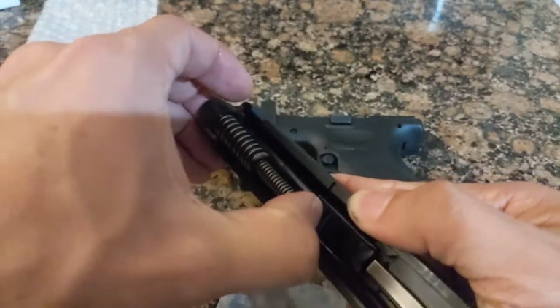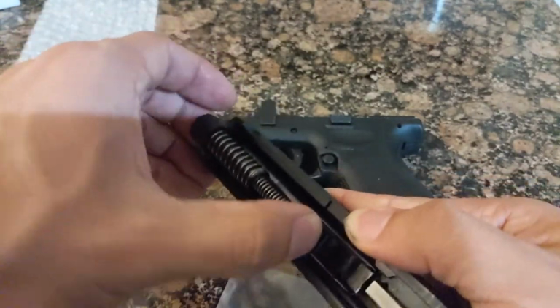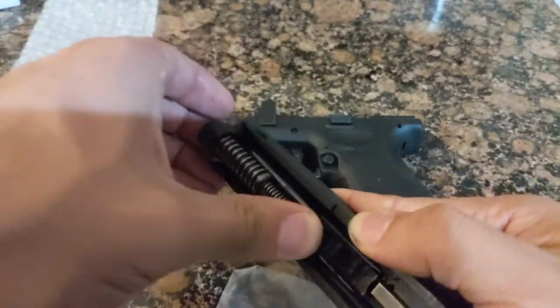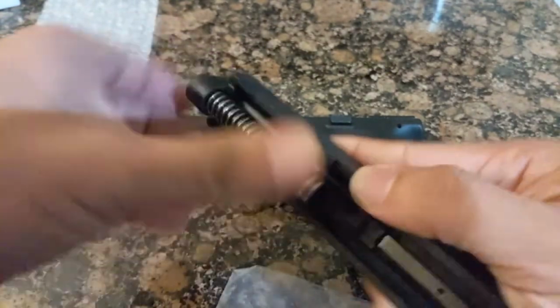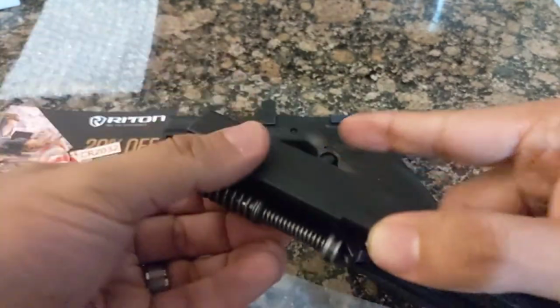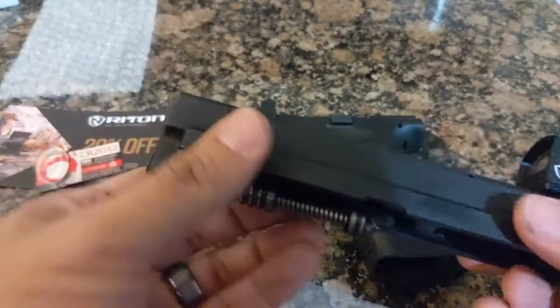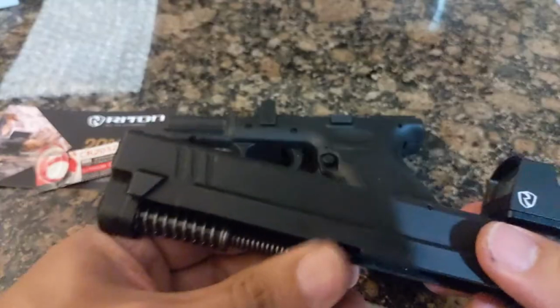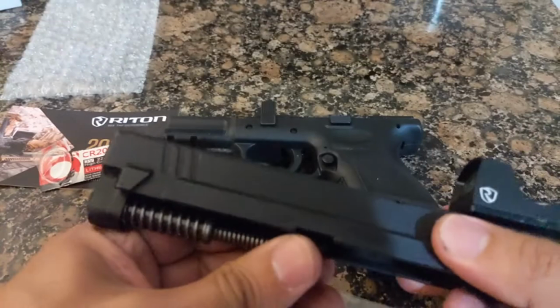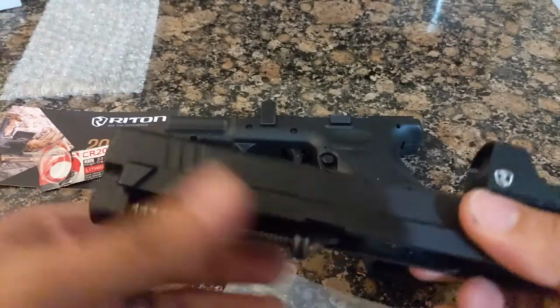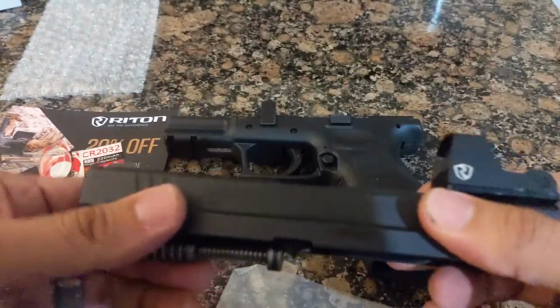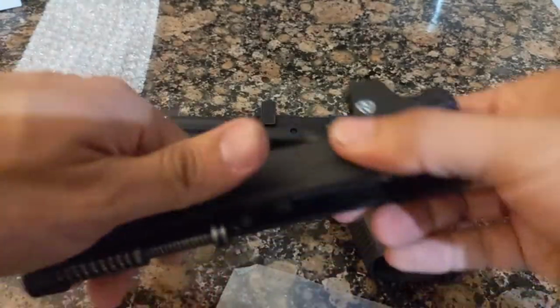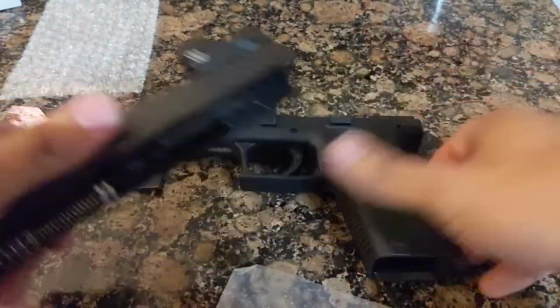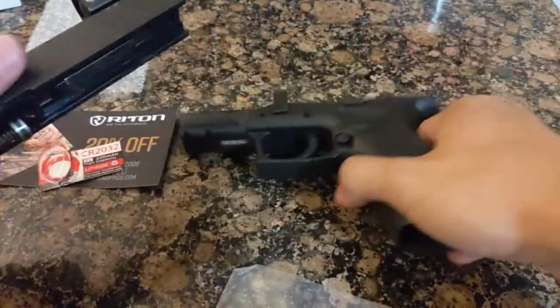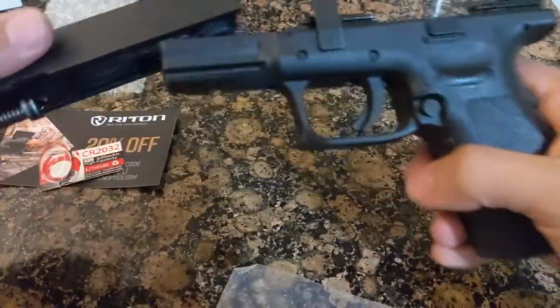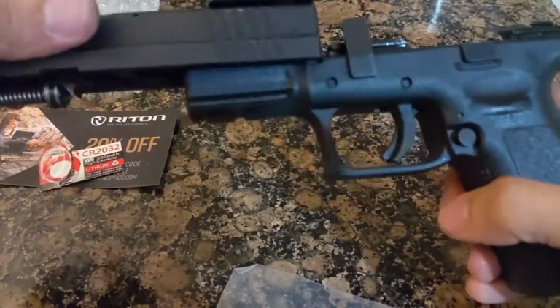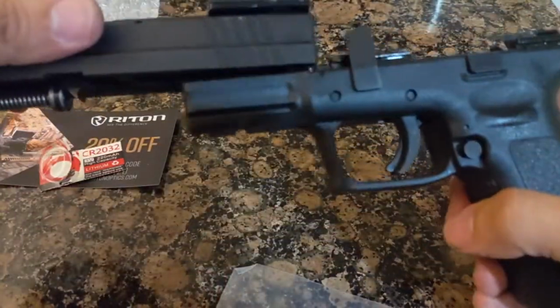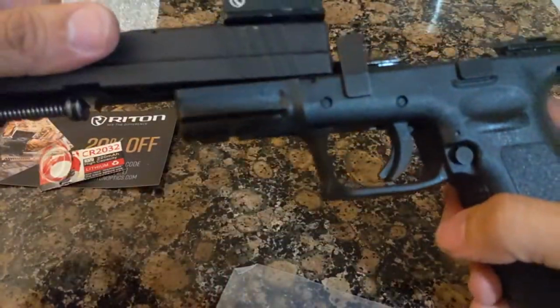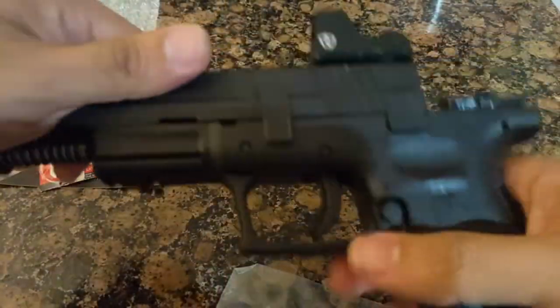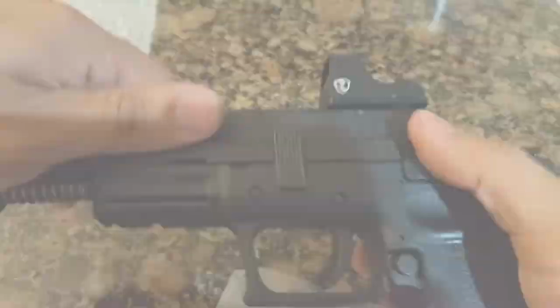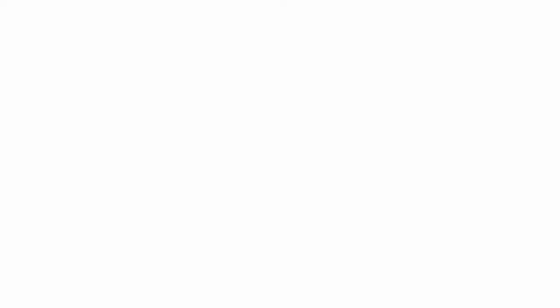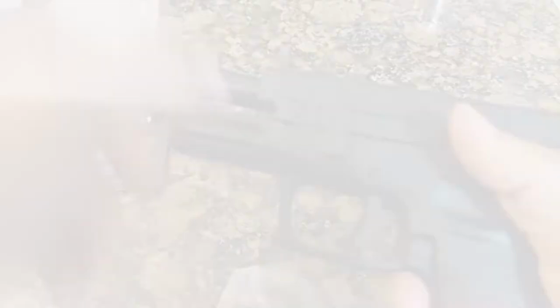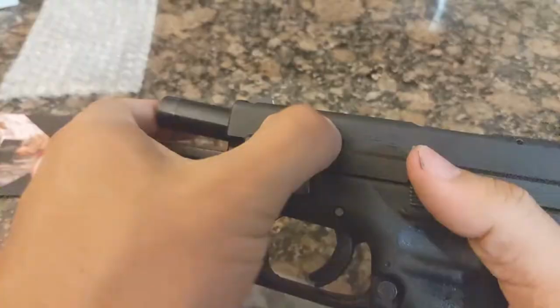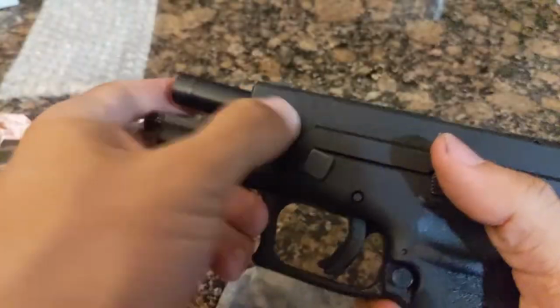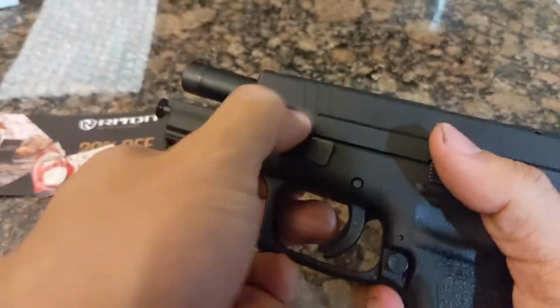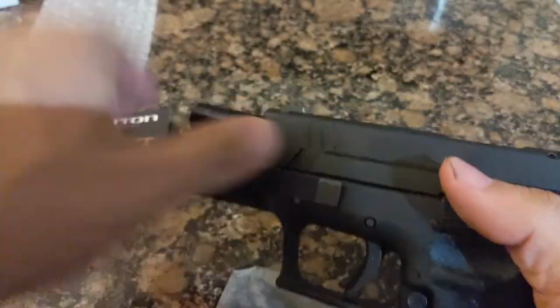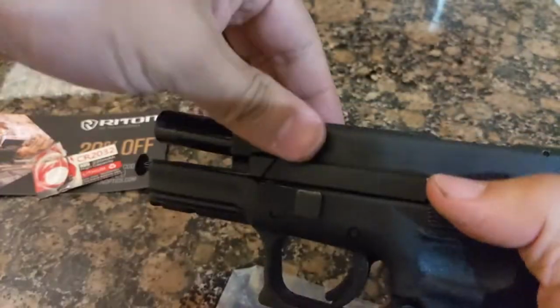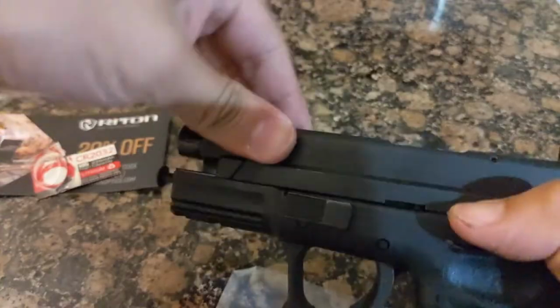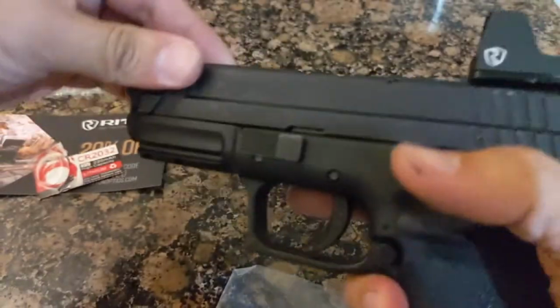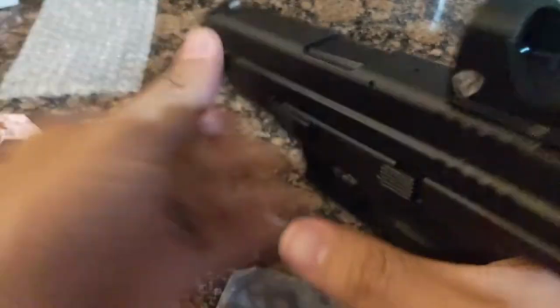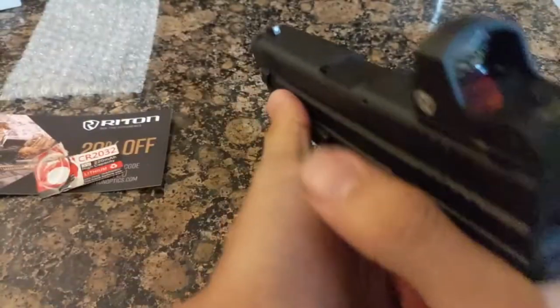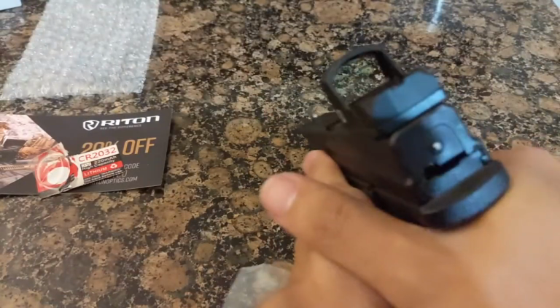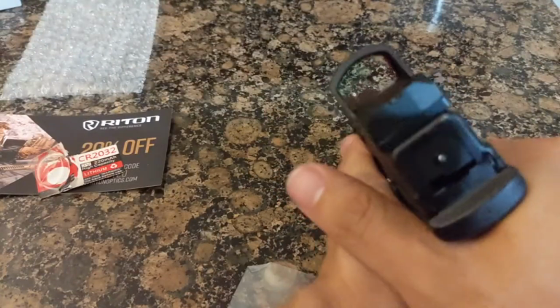Congratulations! If you want to know how this plate adapter and red dot combo ended up performing, subscribe to my channel and I'll be doing a full review of both products soon.